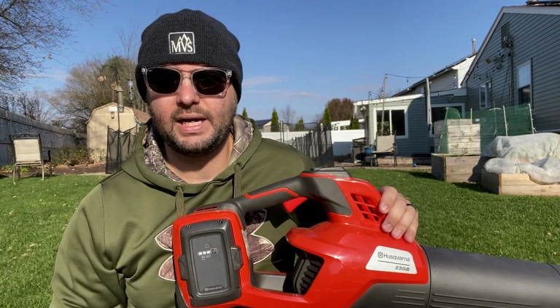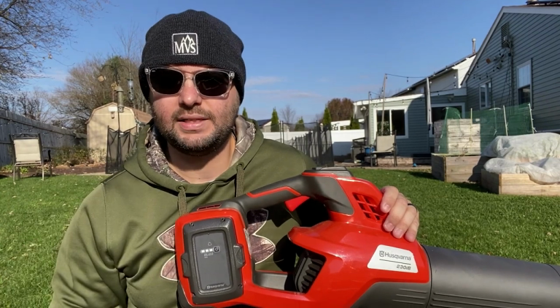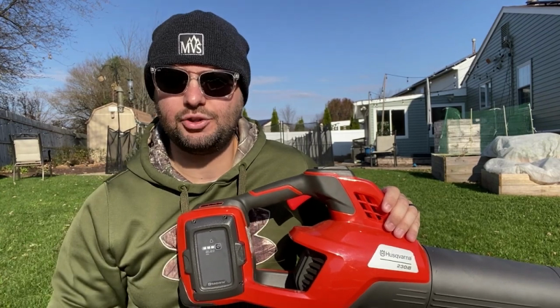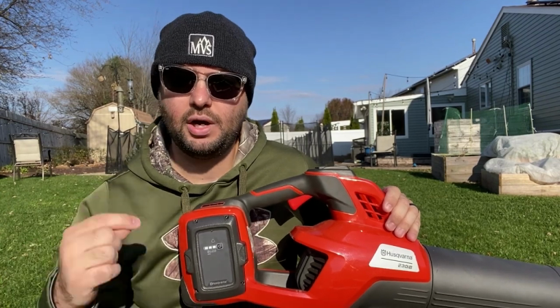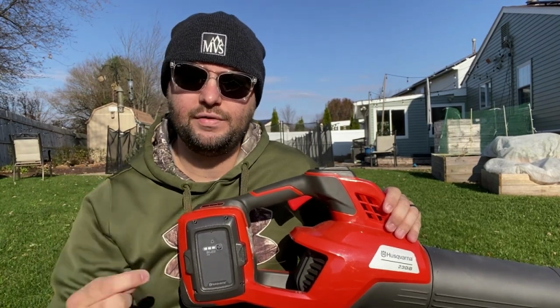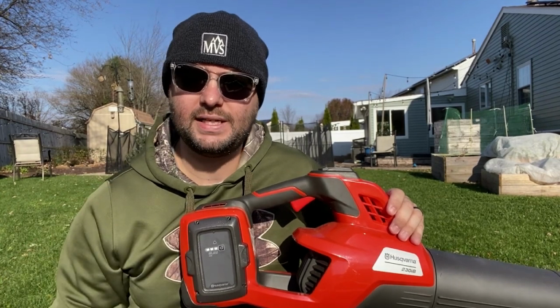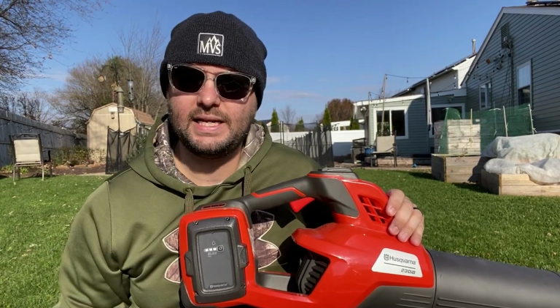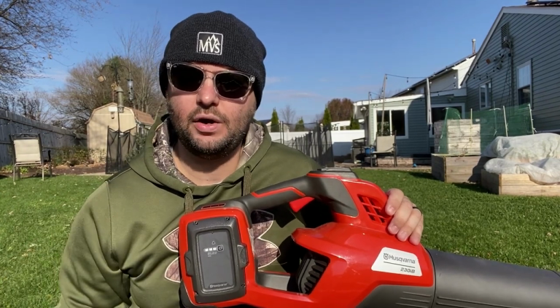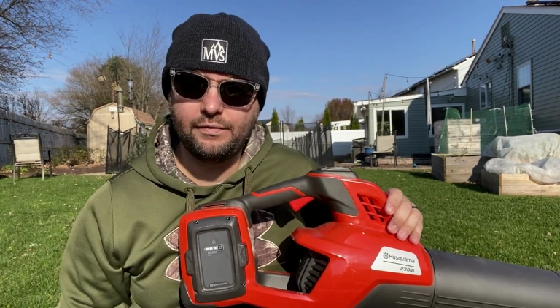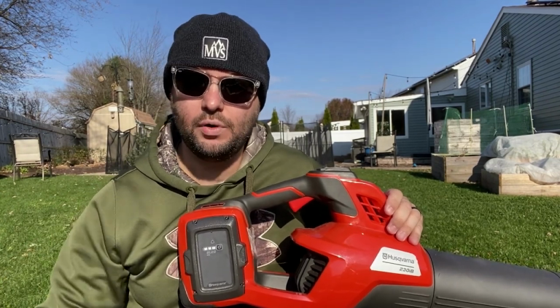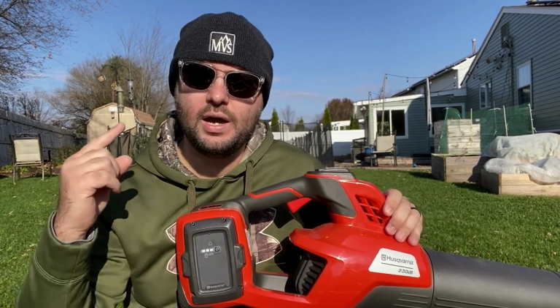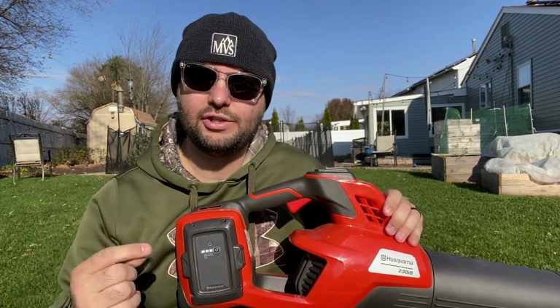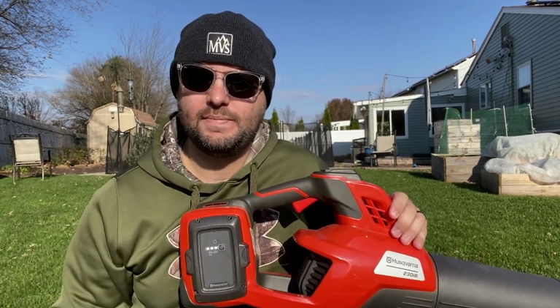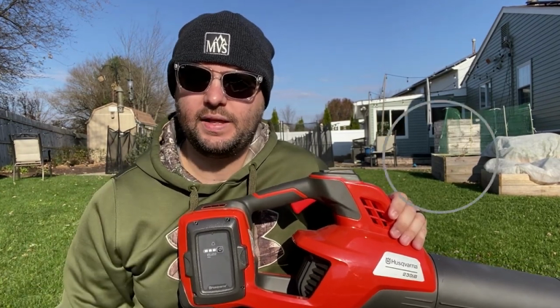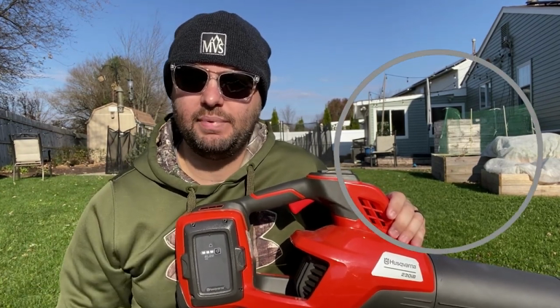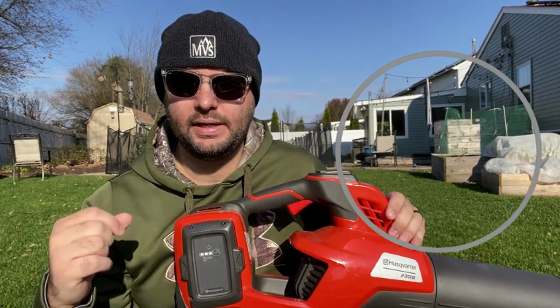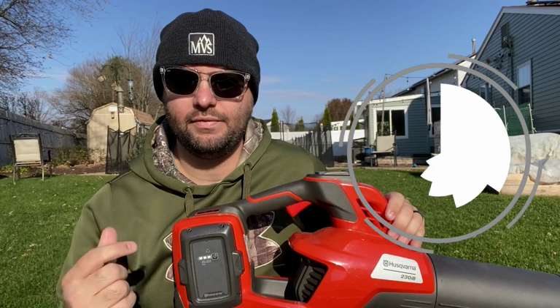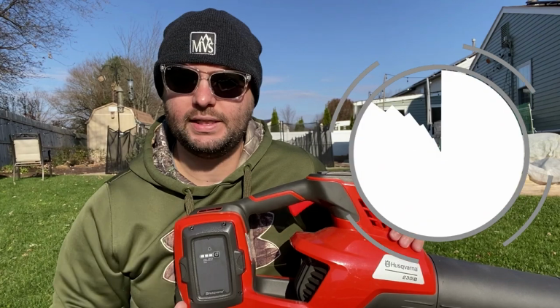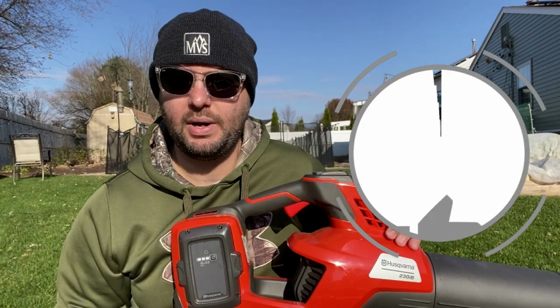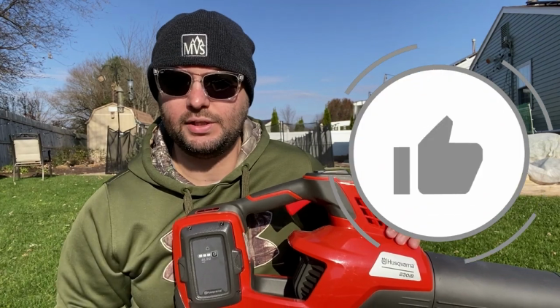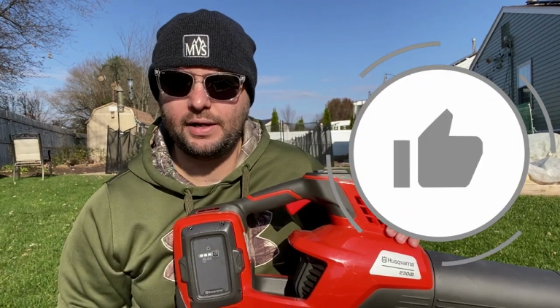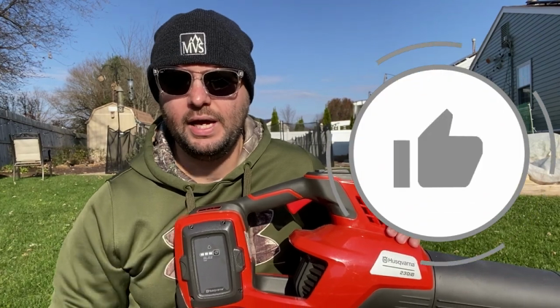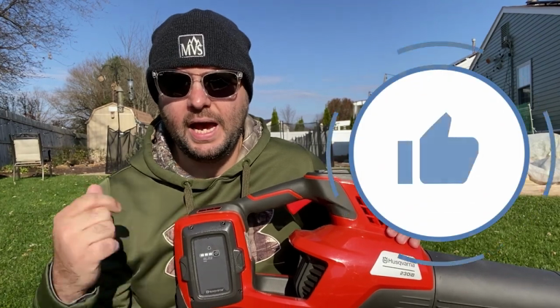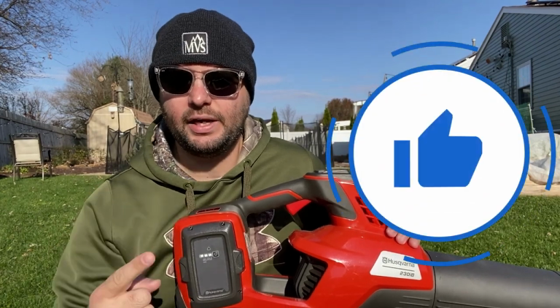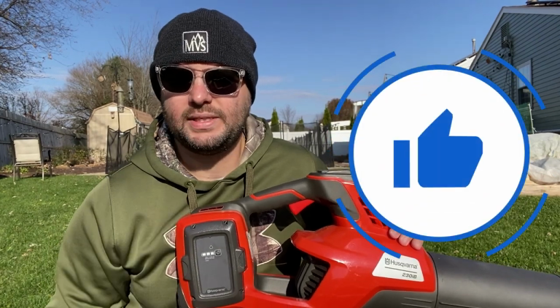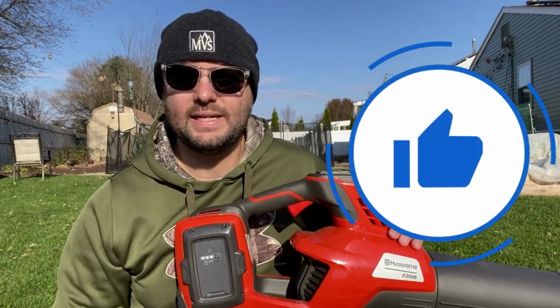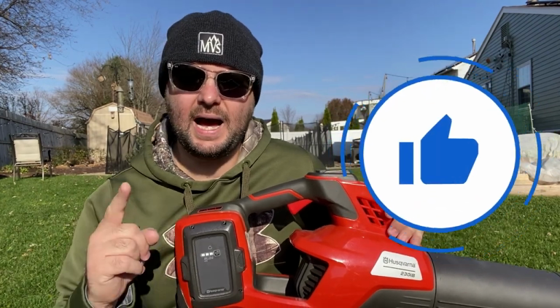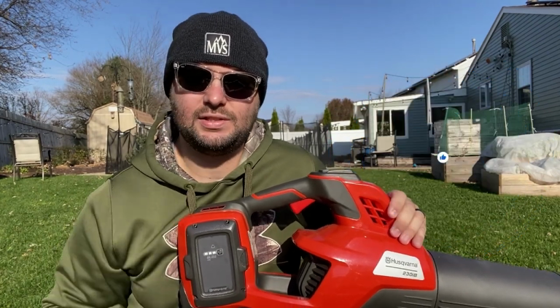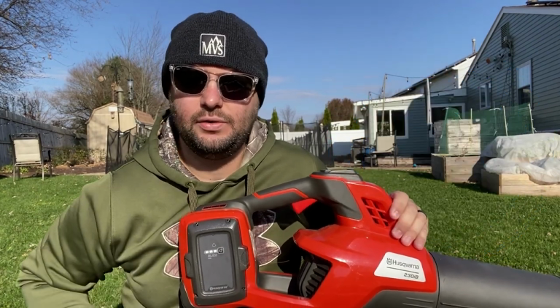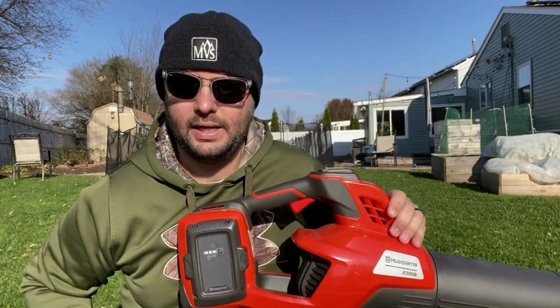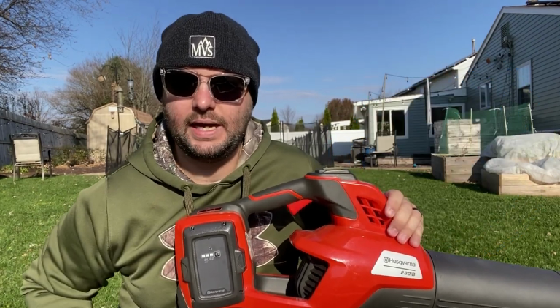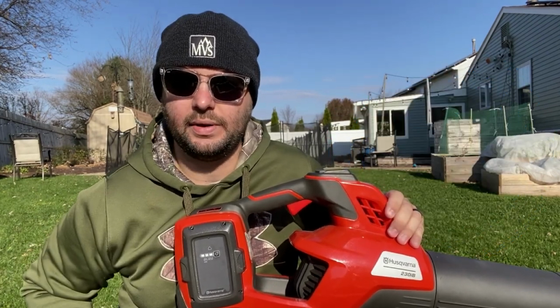If you have any questions or concerns on today's video, leave them in the comment section below. If you found today's video helpful, make sure you smash that like button — it really does help out the channel. Like always guys, I'll see you in the next one.